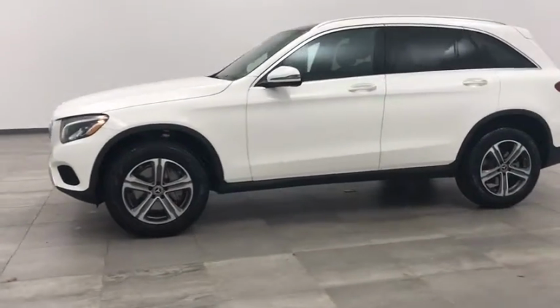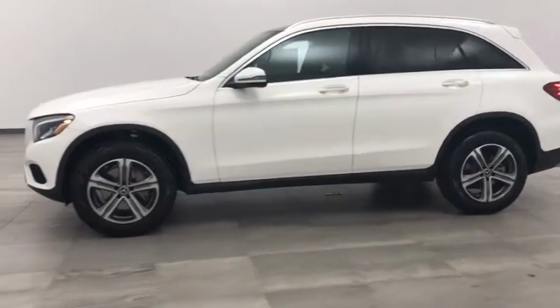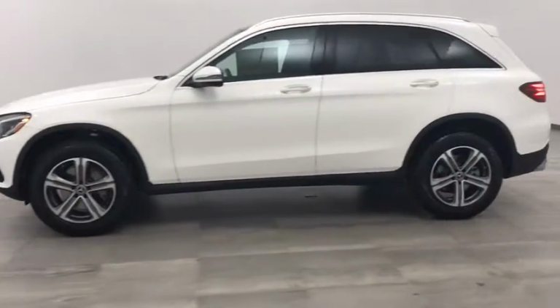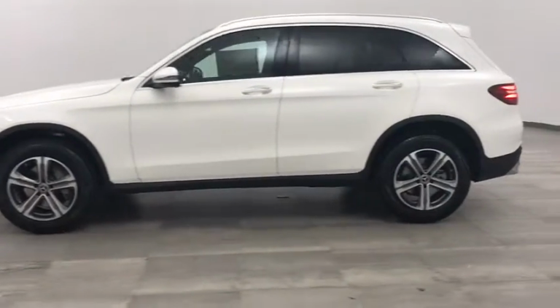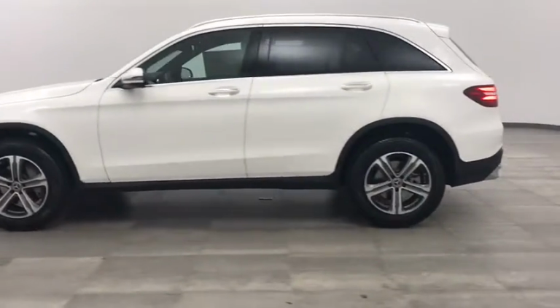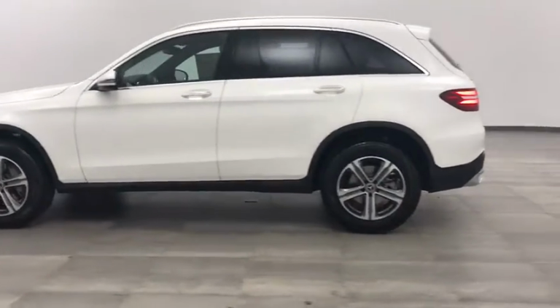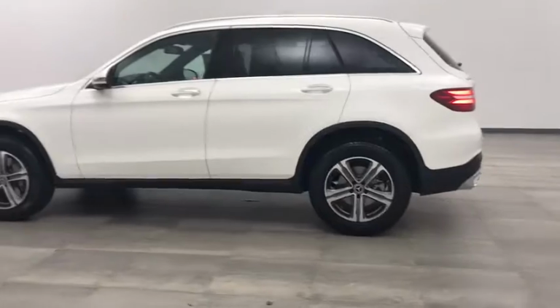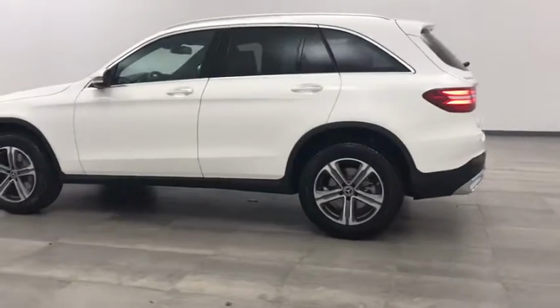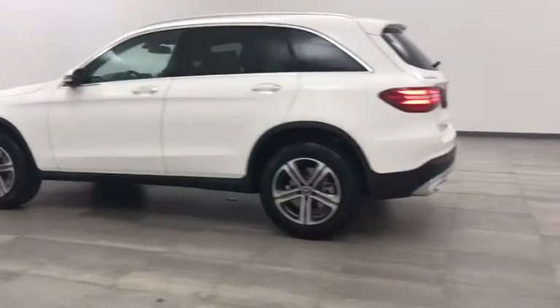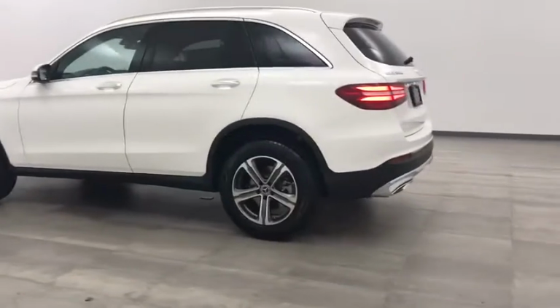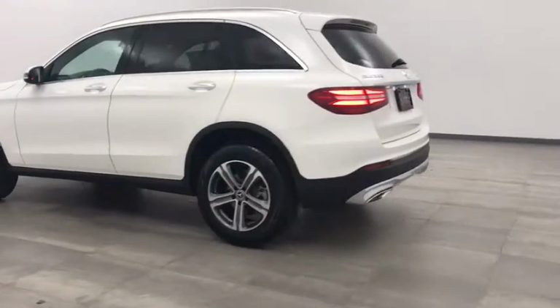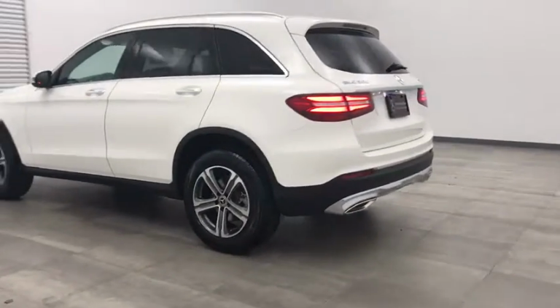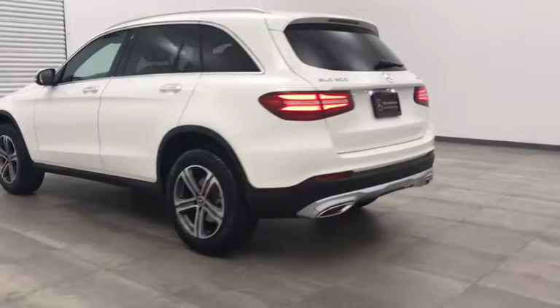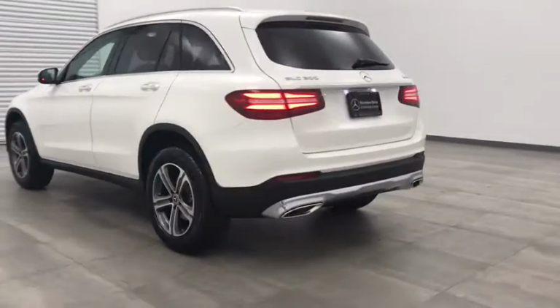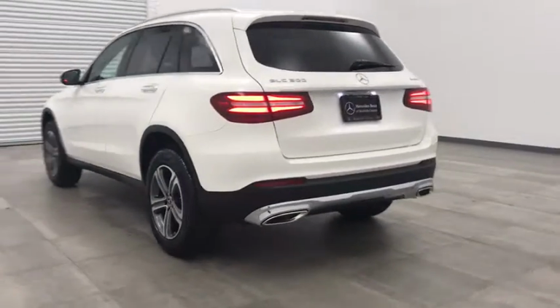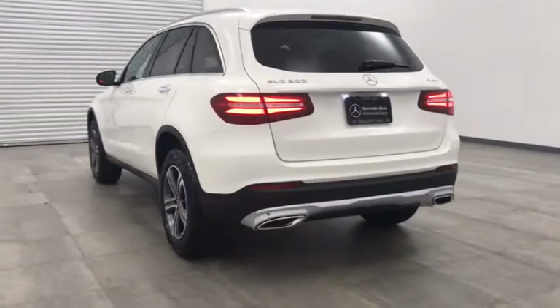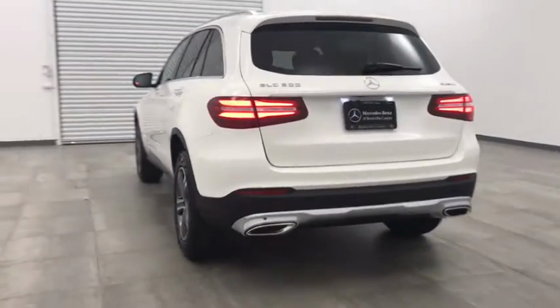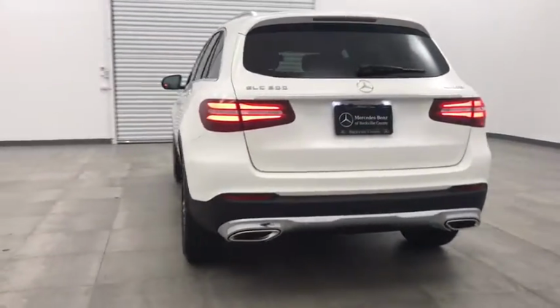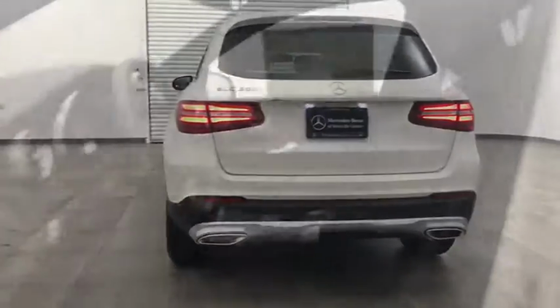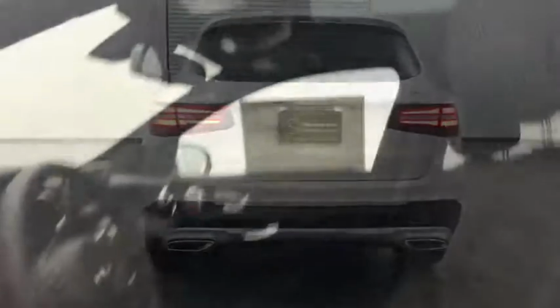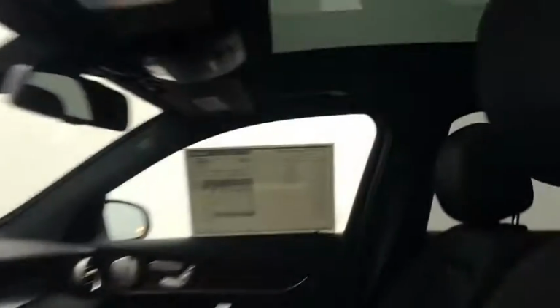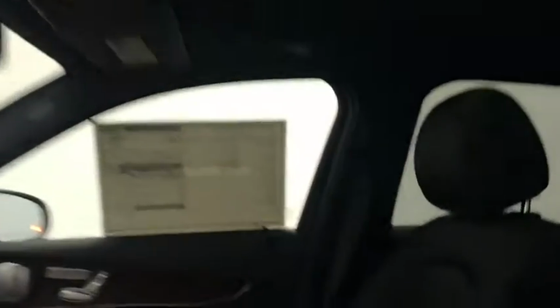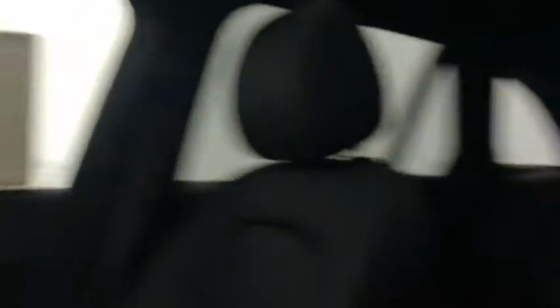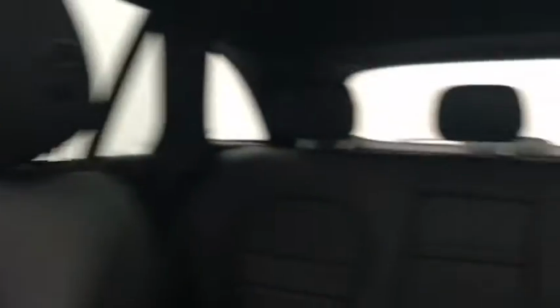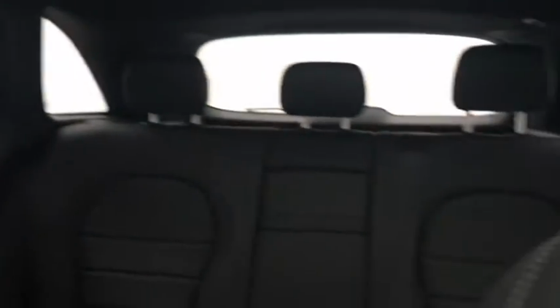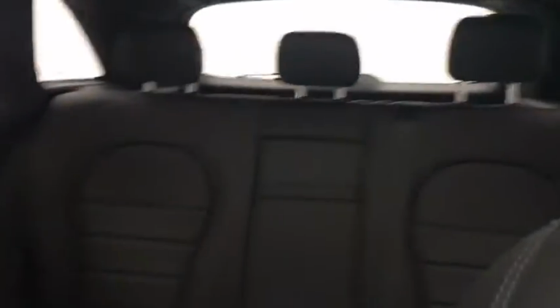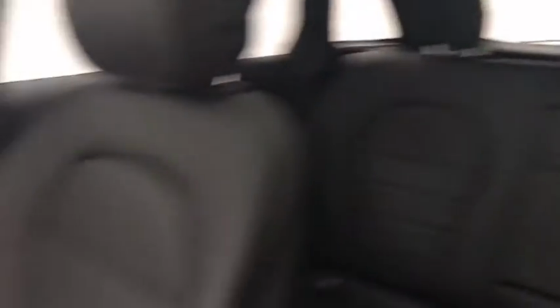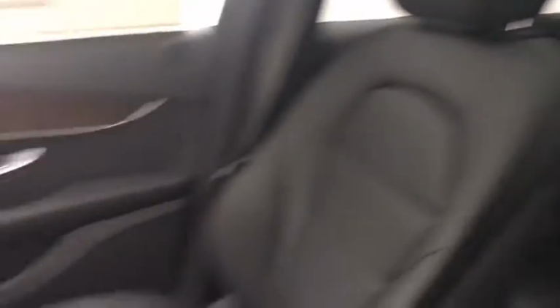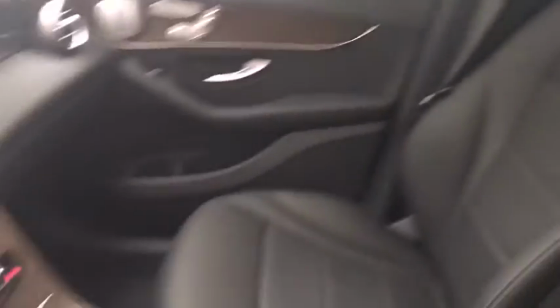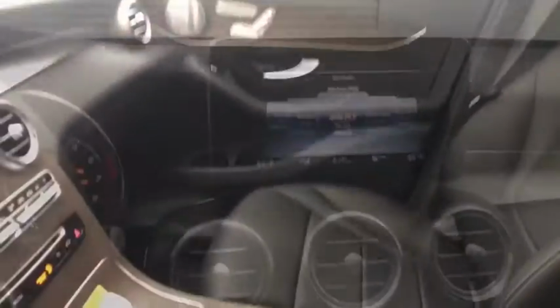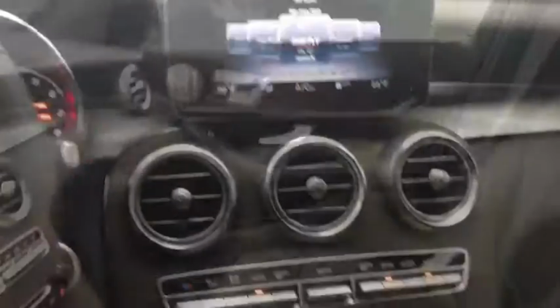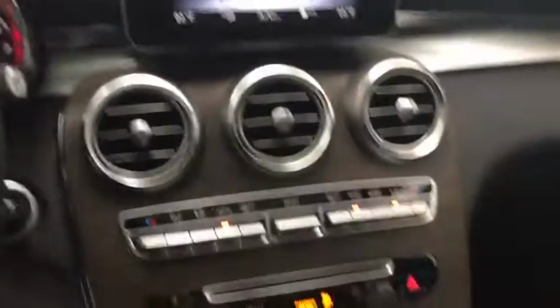Stability control, anti-lock braking system, traction control, steering wheel audio controls, all-wheel drive, keyless entry, remote engine start, power passenger seat, power liftgate, backup camera.